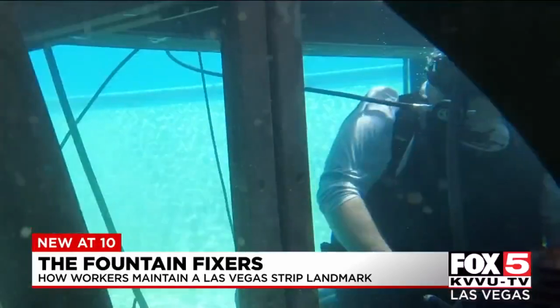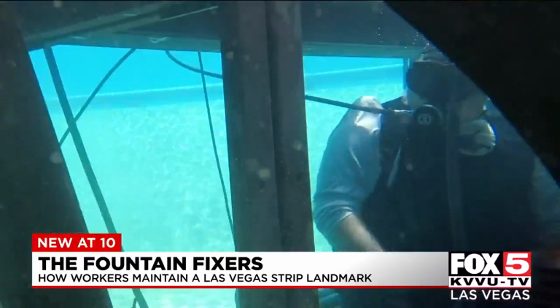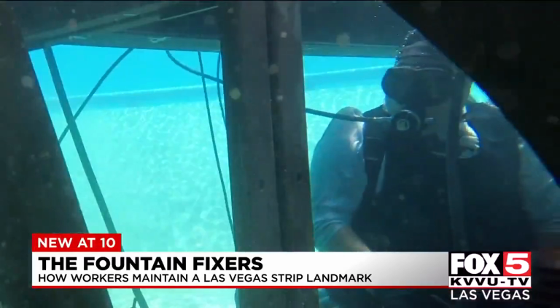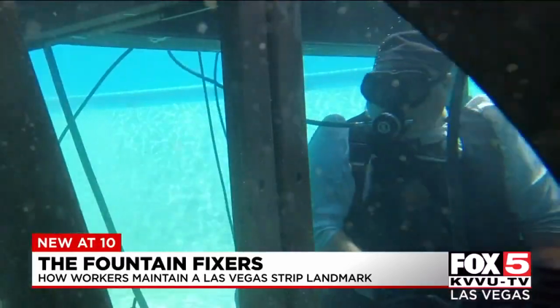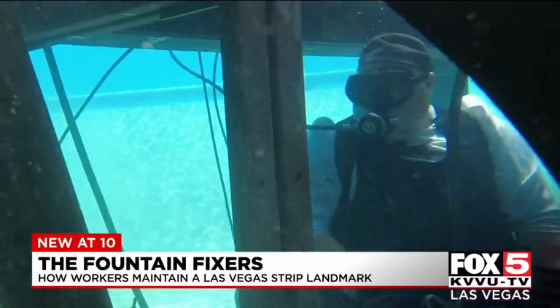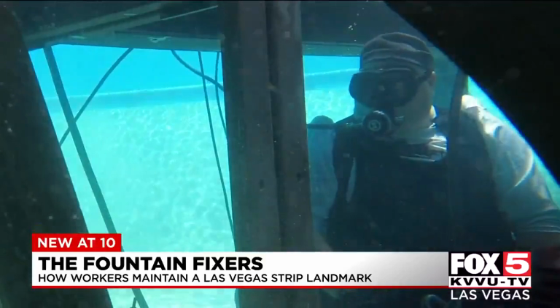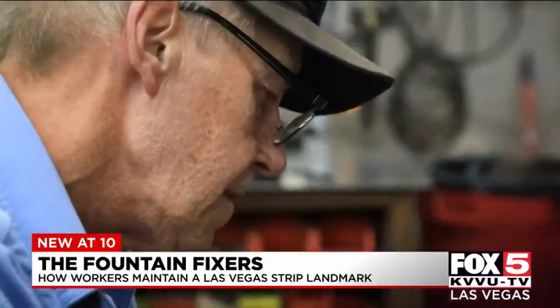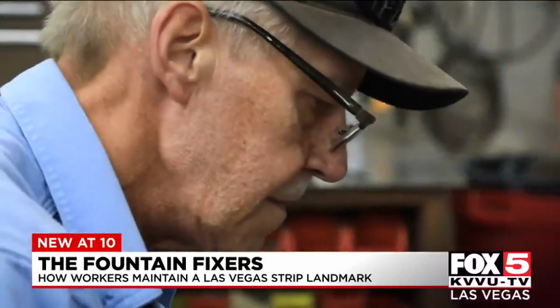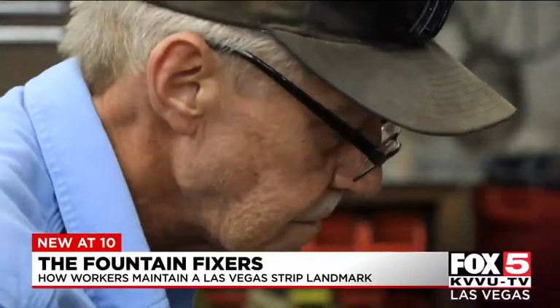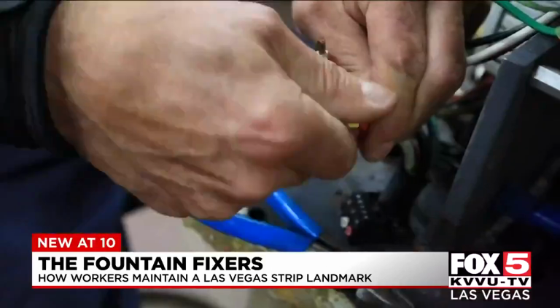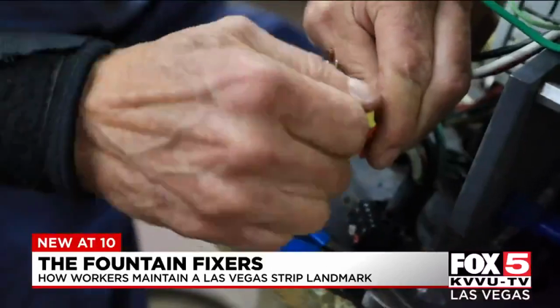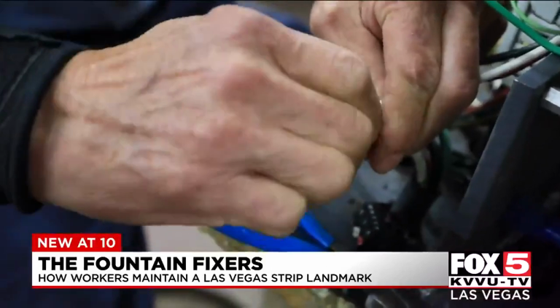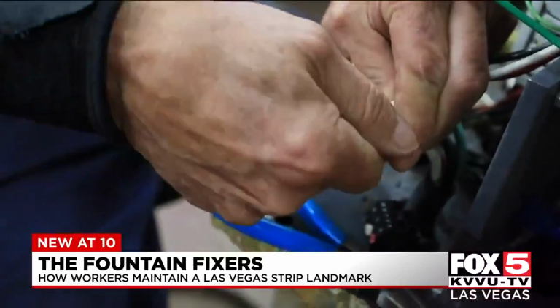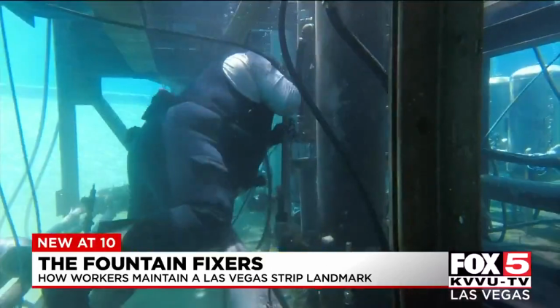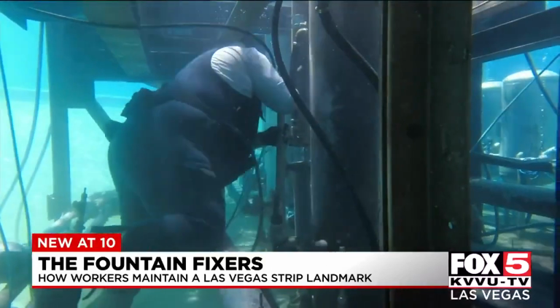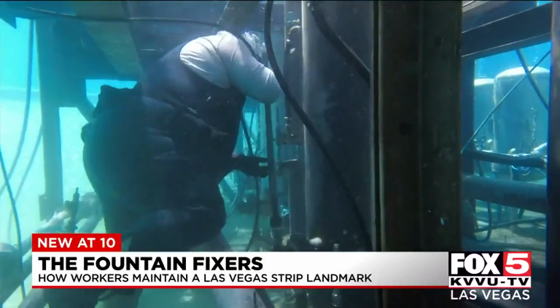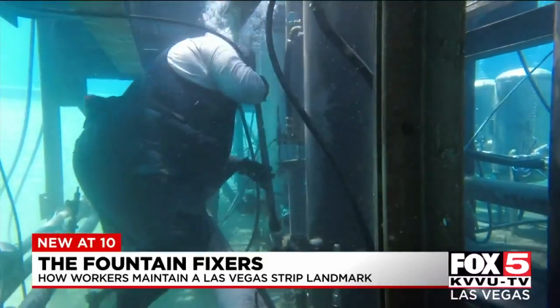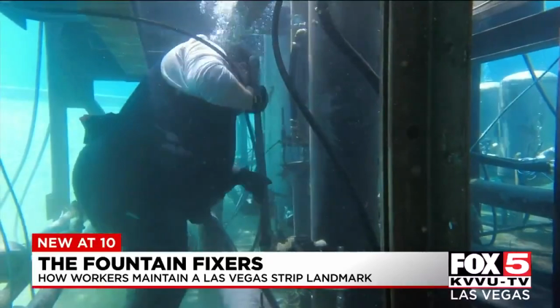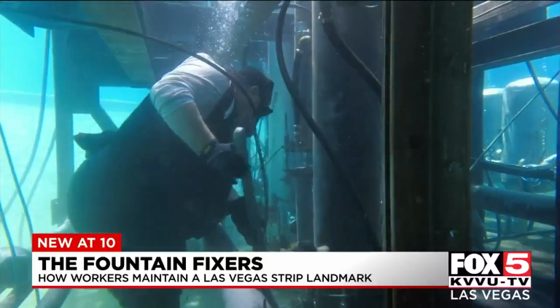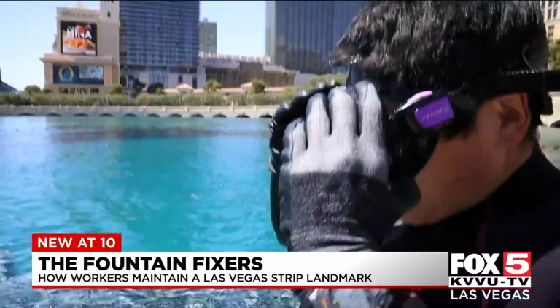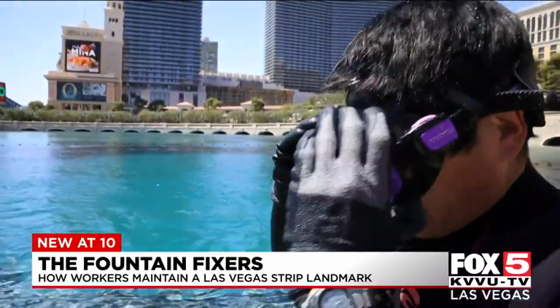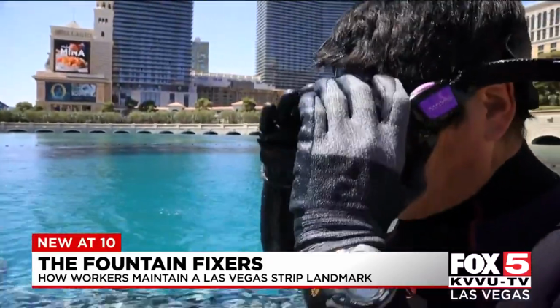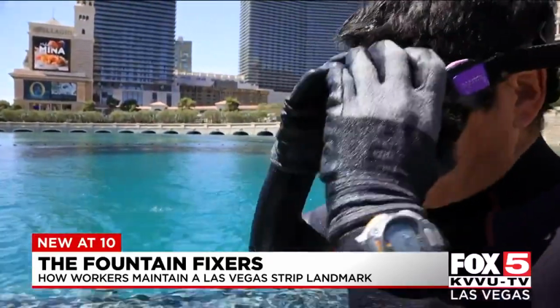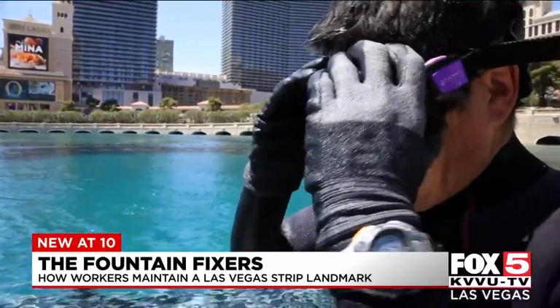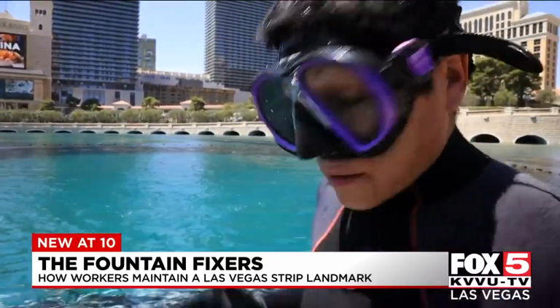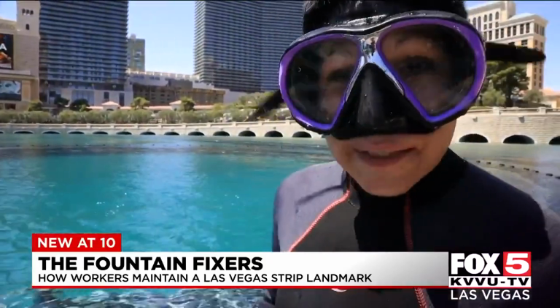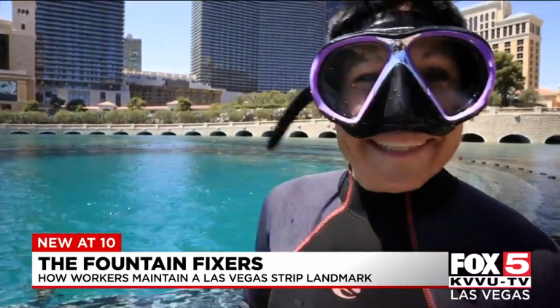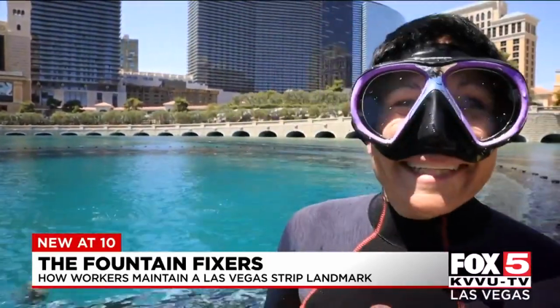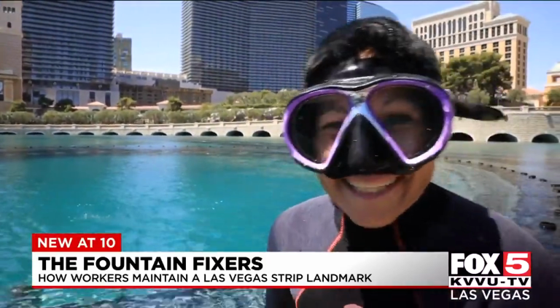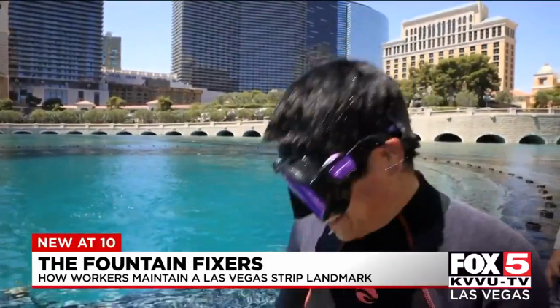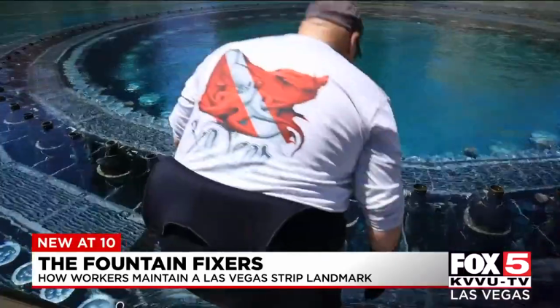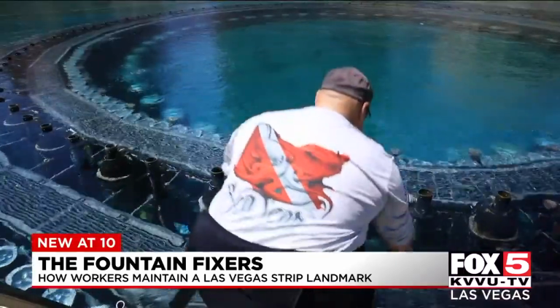Sometimes some of the equipment breaks down and needs to be fixed. Today it was a mini shooter that malfunctioned — they changed out one of the check valves on the mini shooter. To do that work, crew members put on wetsuits, grab goggles, air tanking tools, then jump into the lake.